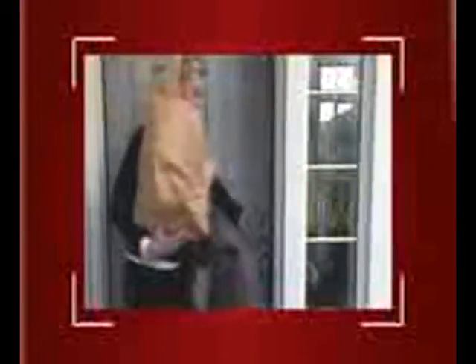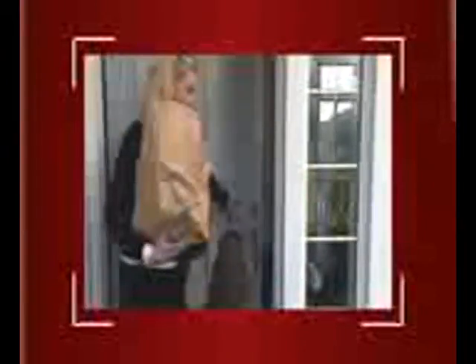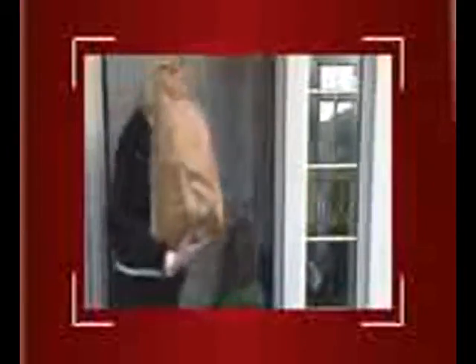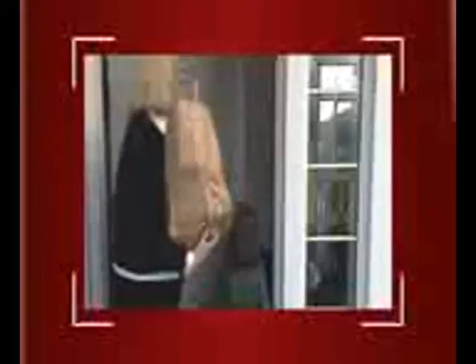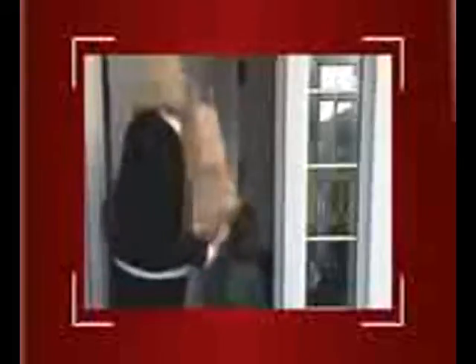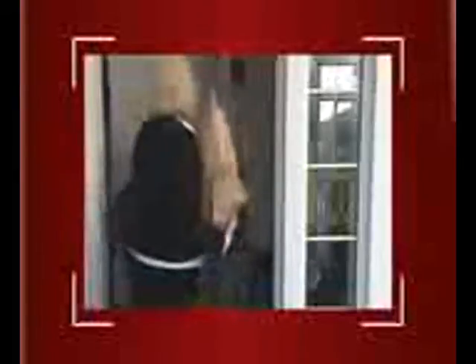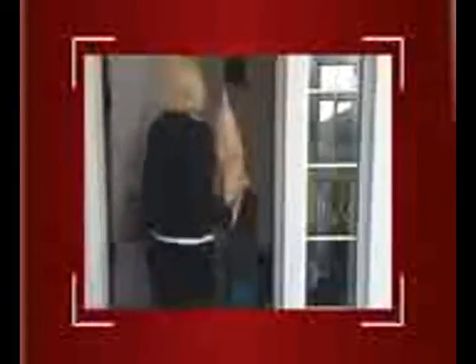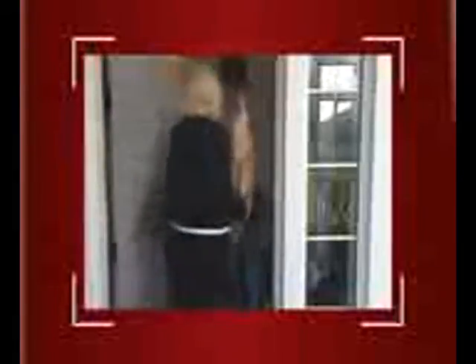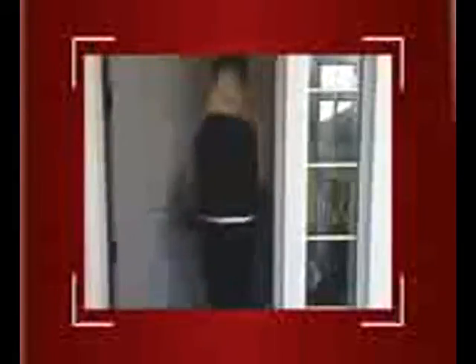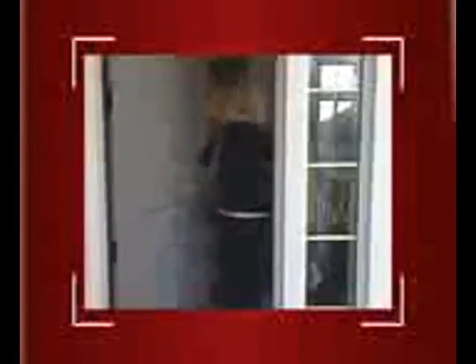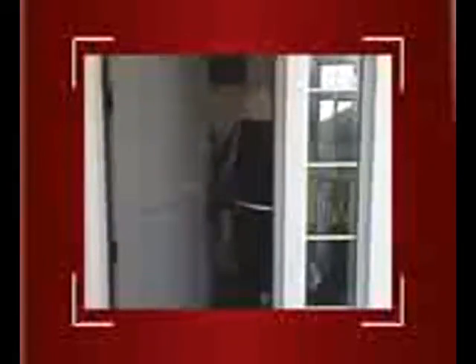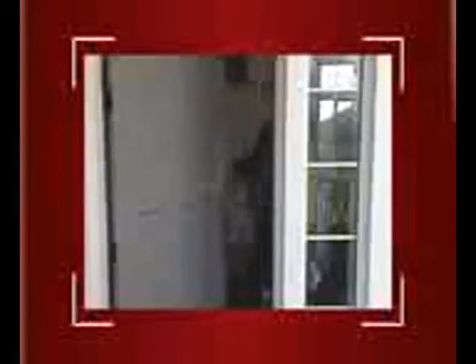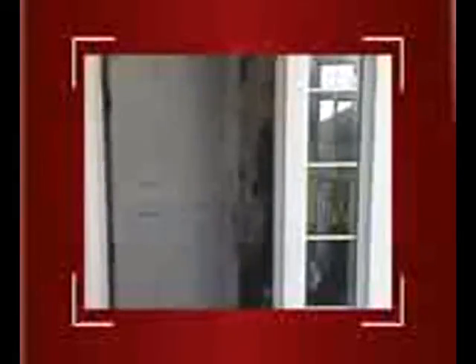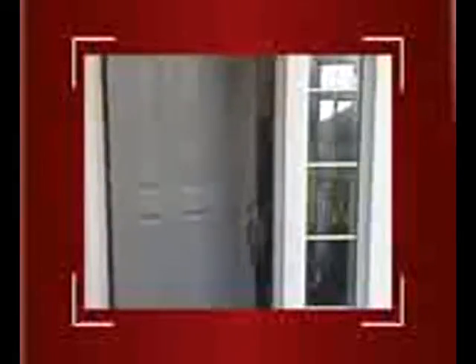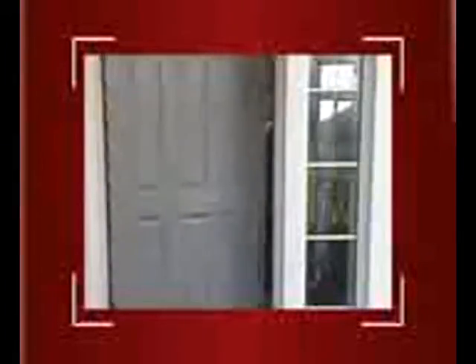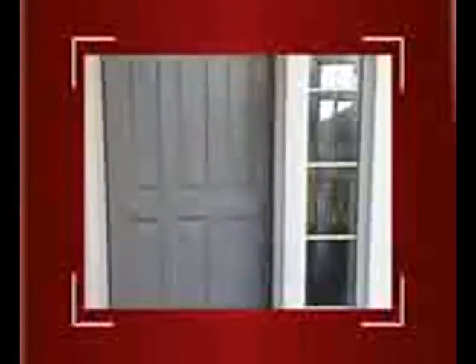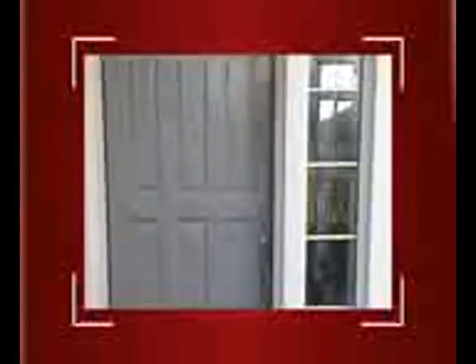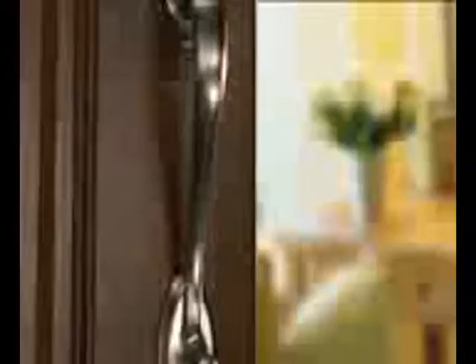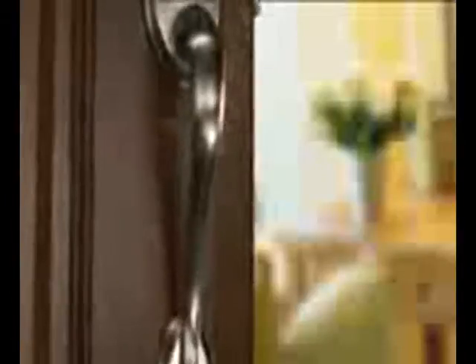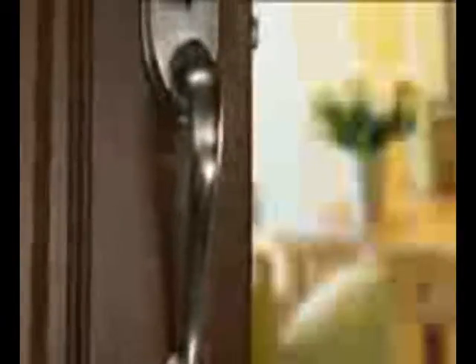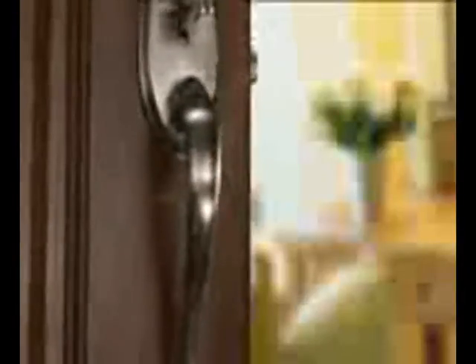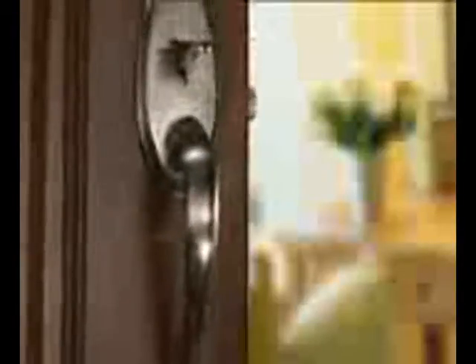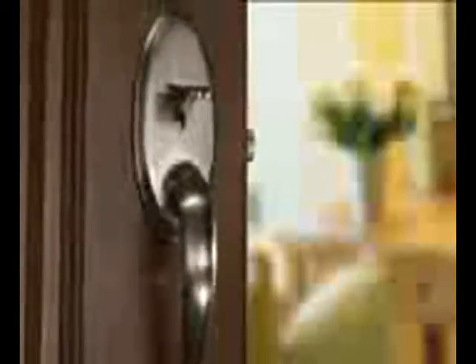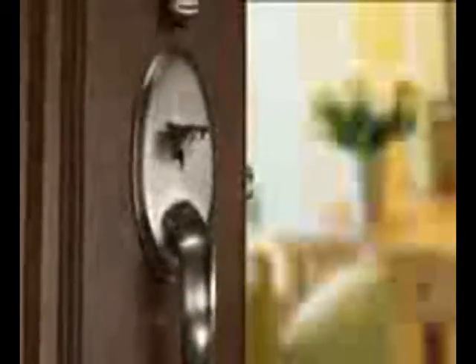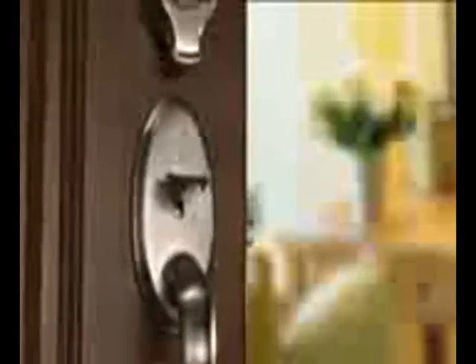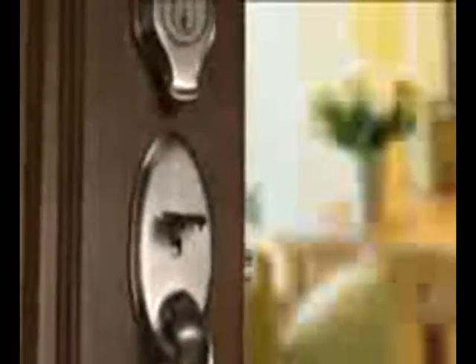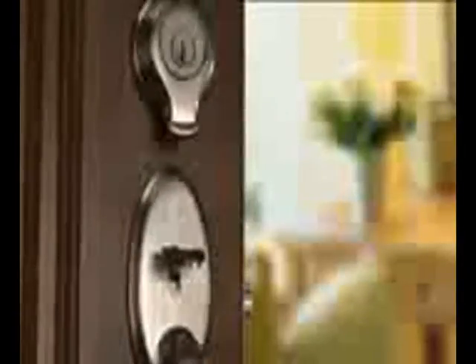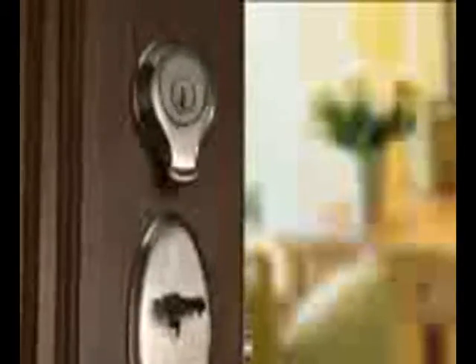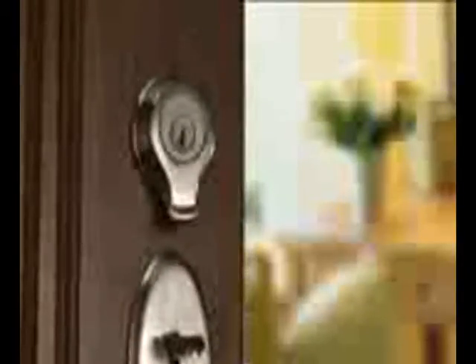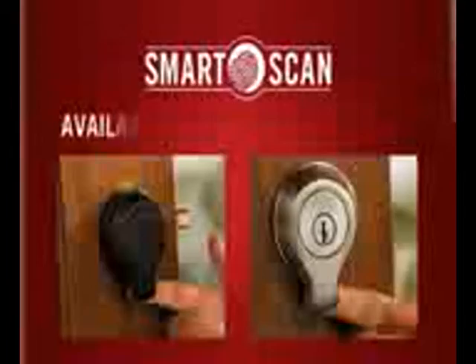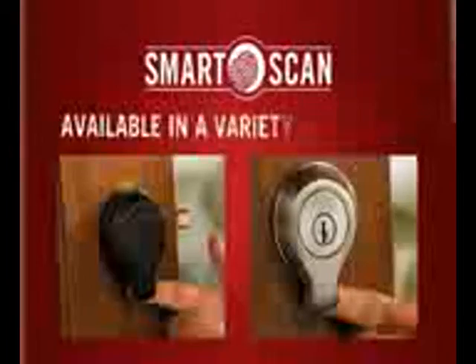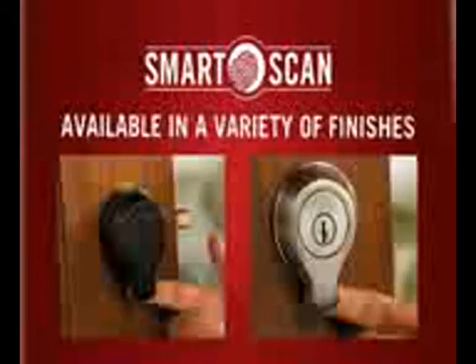No more hassles with misplaced, lost, or unreturned house keys. Instead, your entire family will enjoy the convenience and security of a keyless, personalized deadbolt.